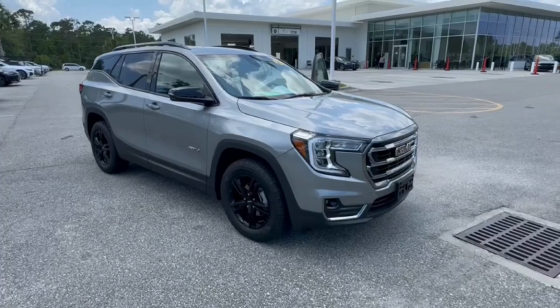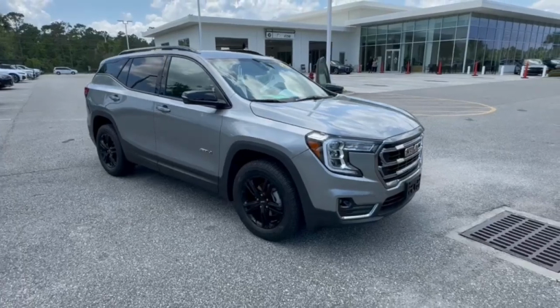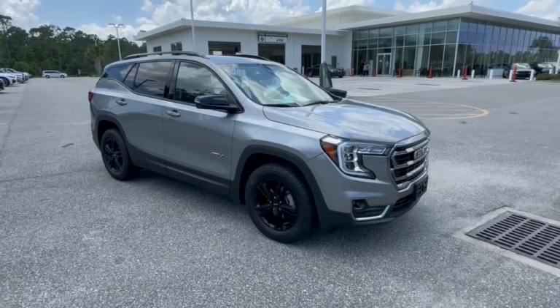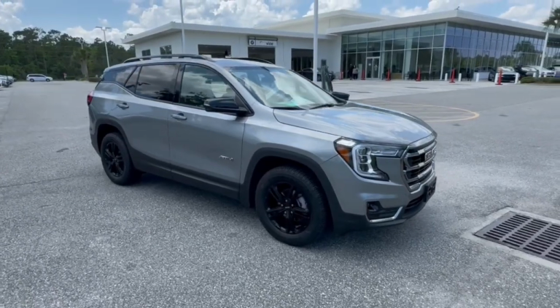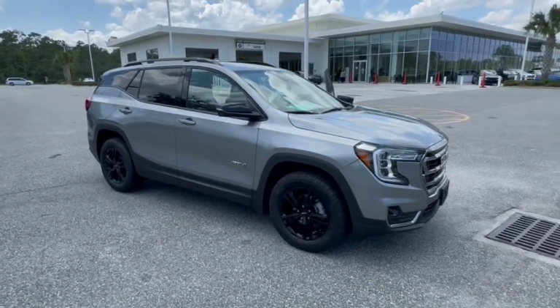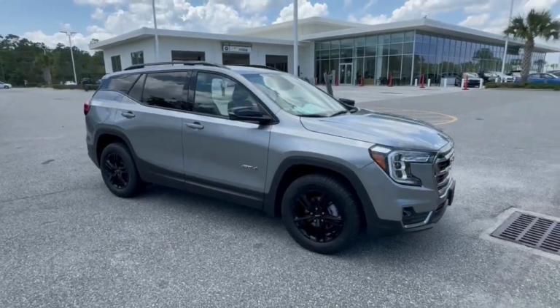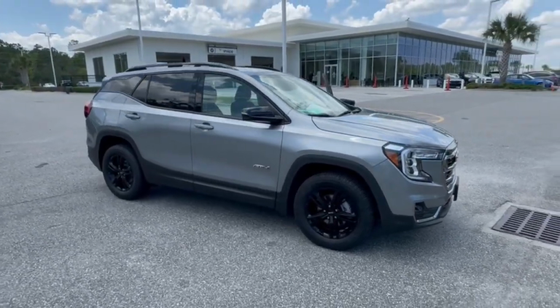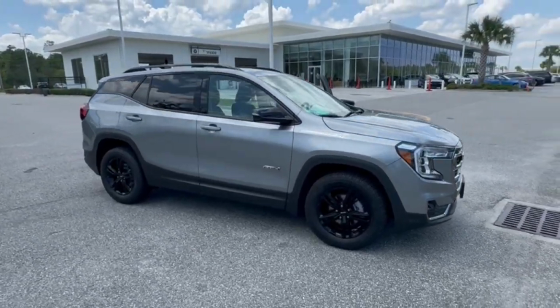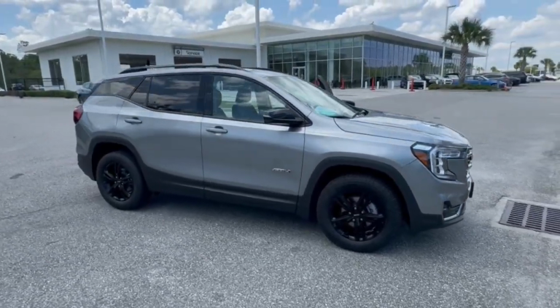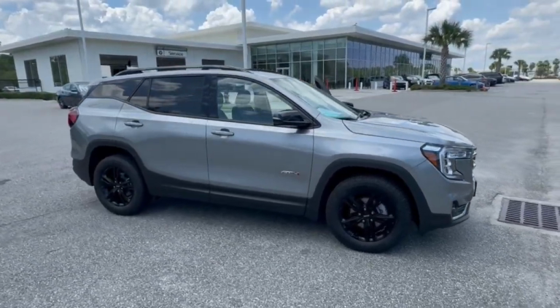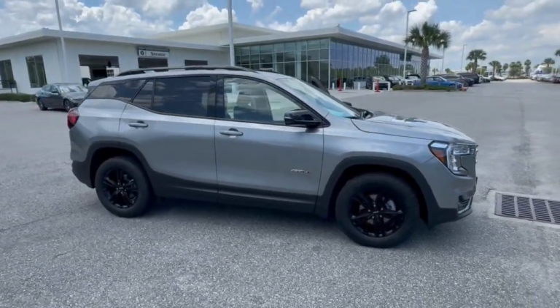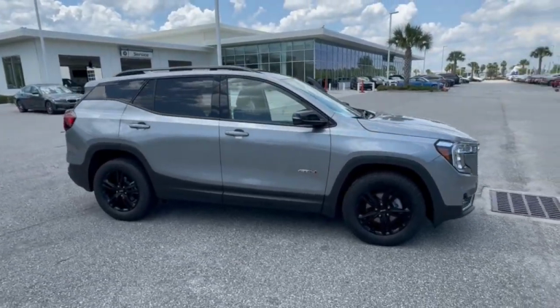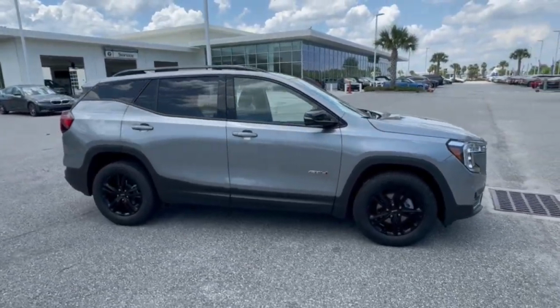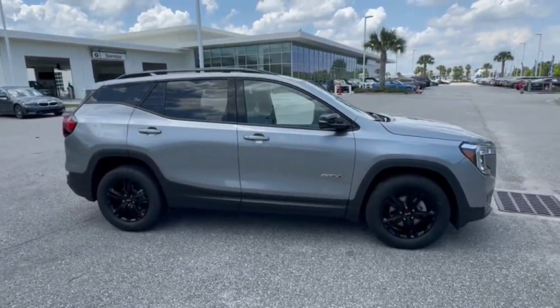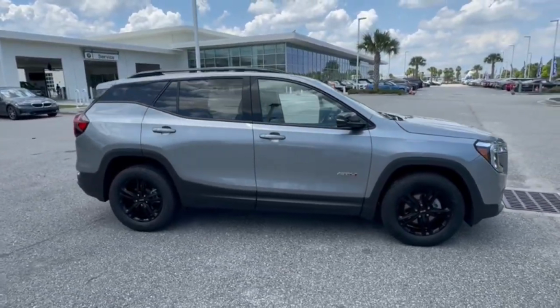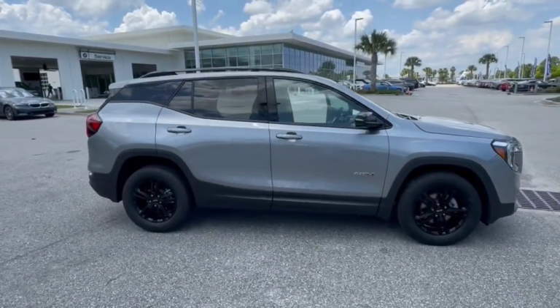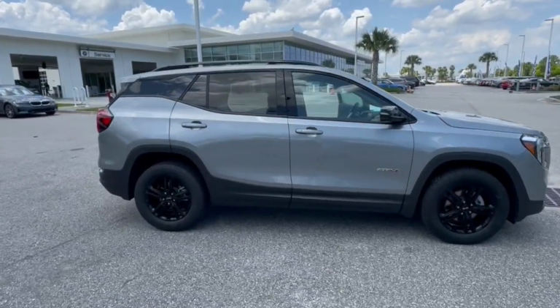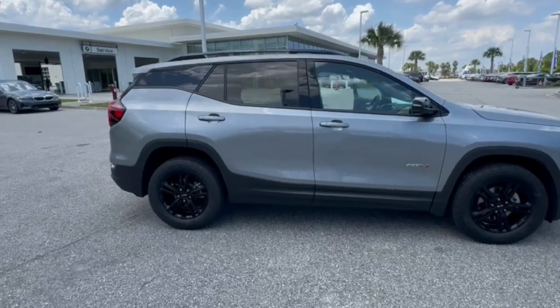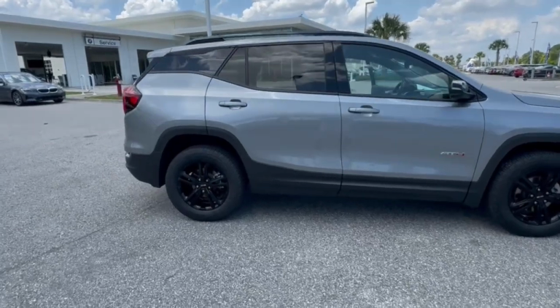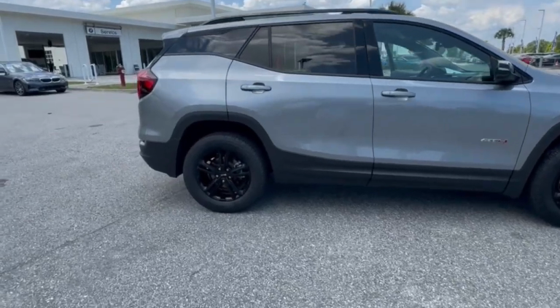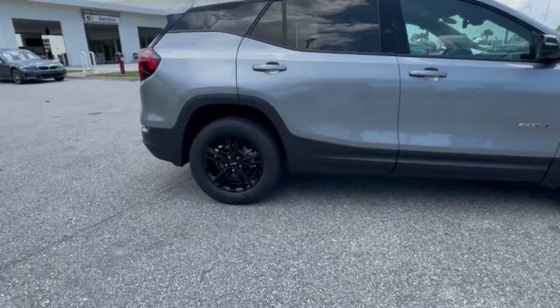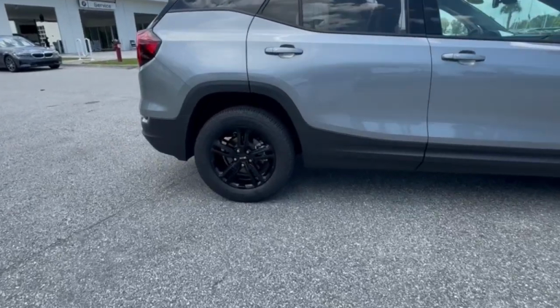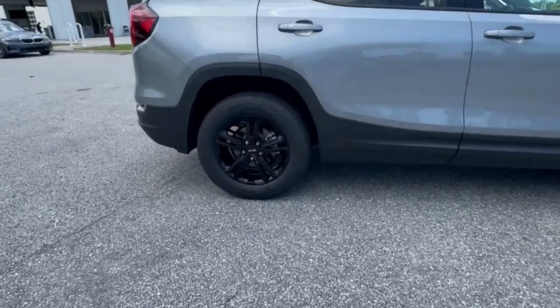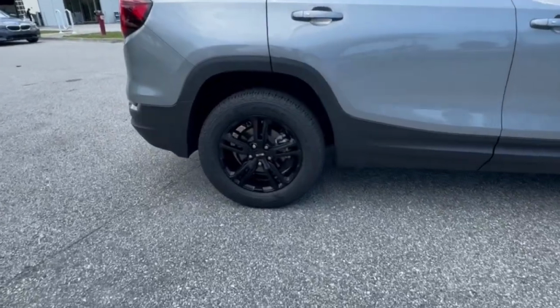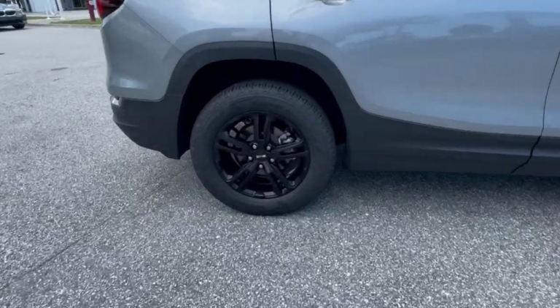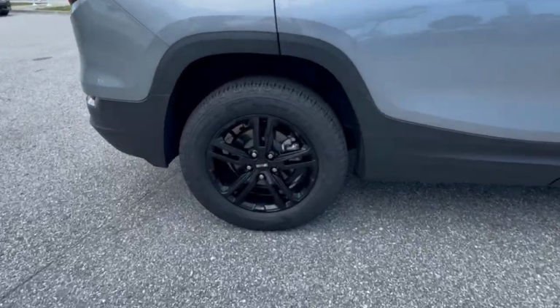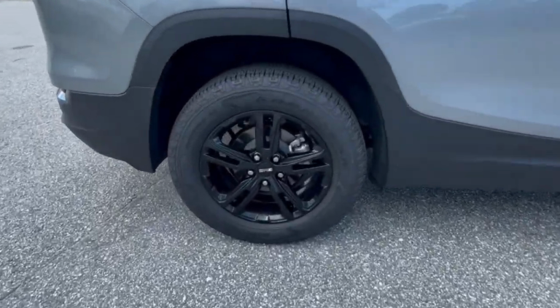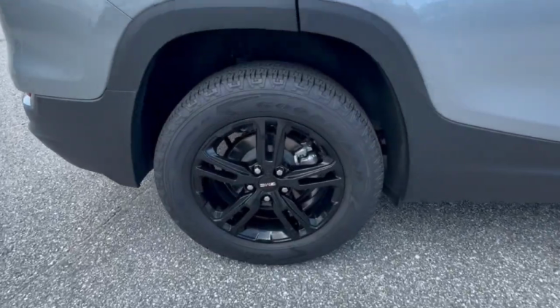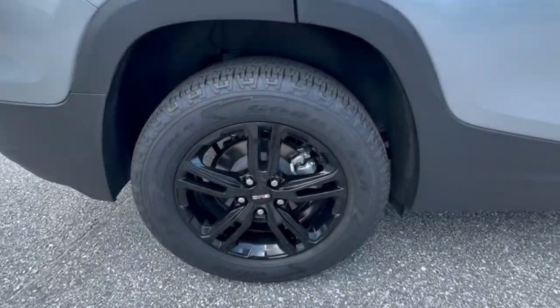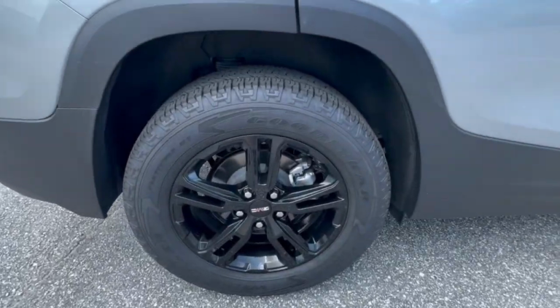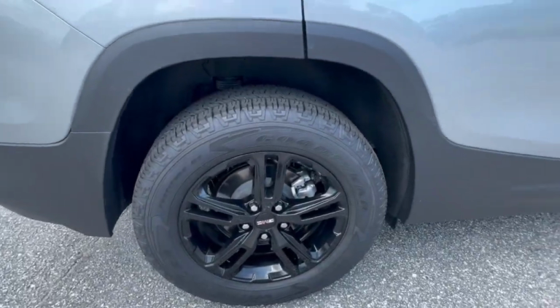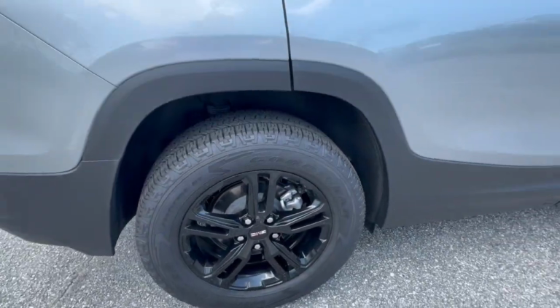Go home happy with the 2023 GMC Terrain. With less than 20,000 miles on the odometer, this vehicle provides excellent value.